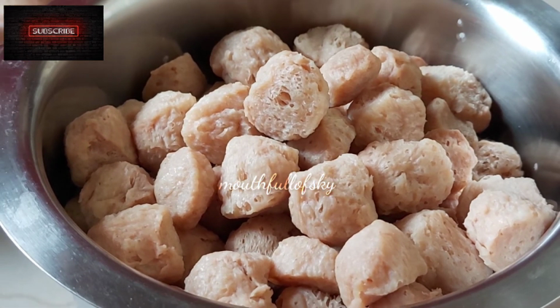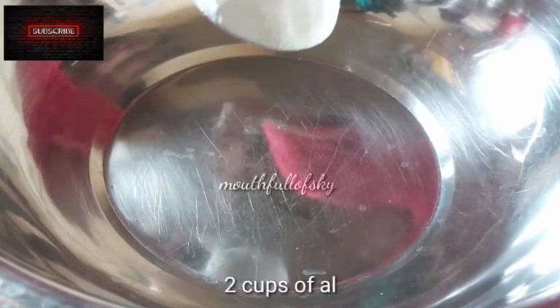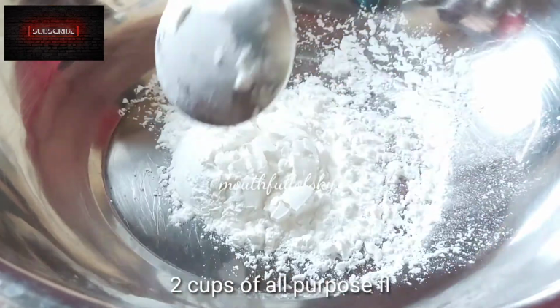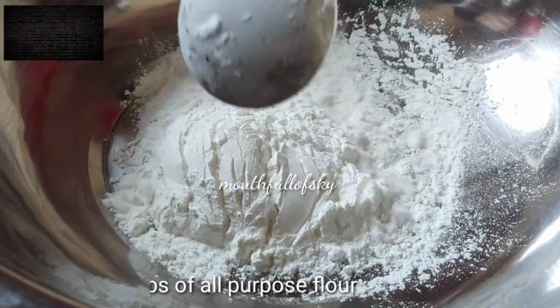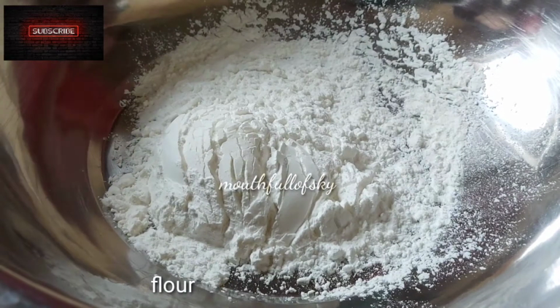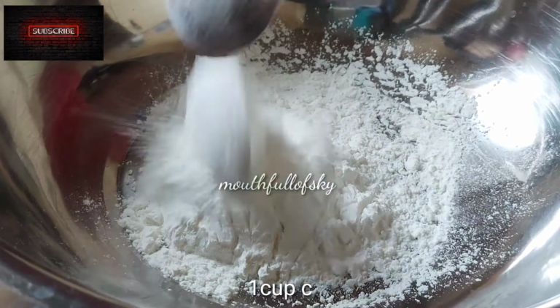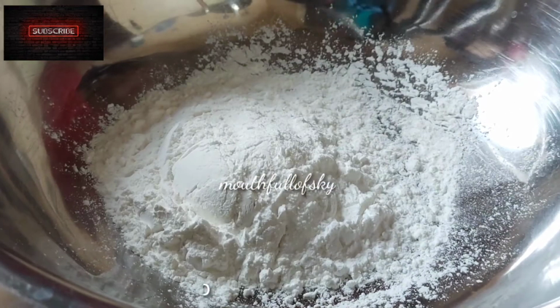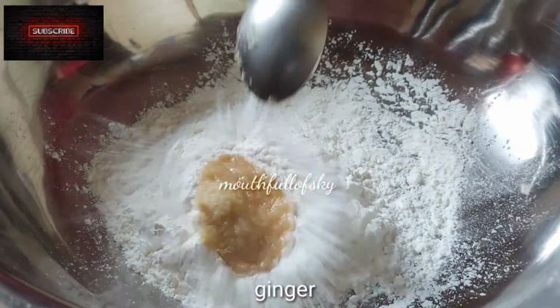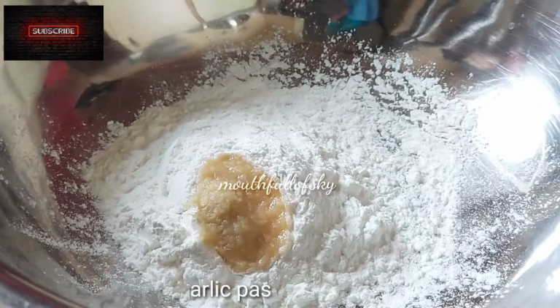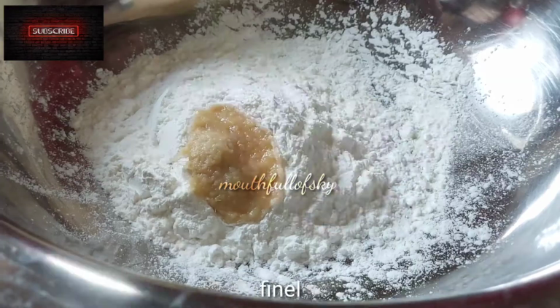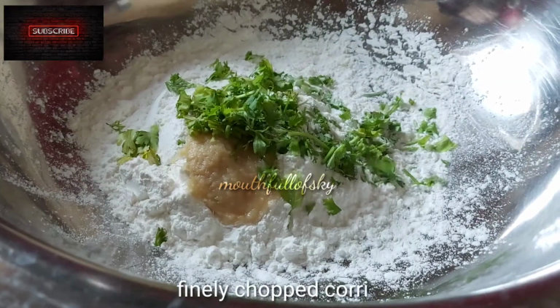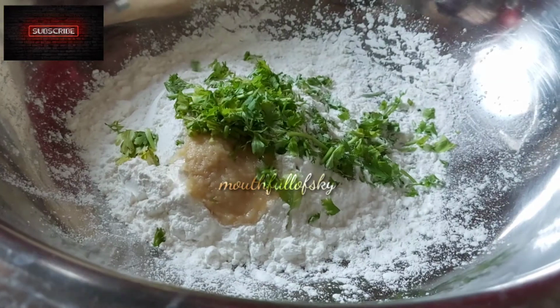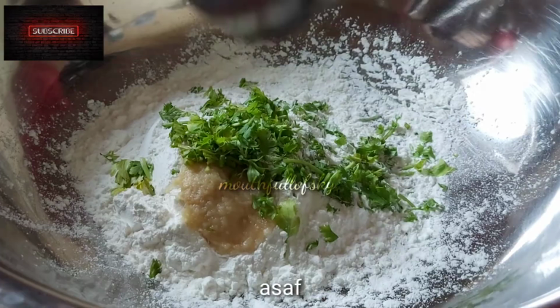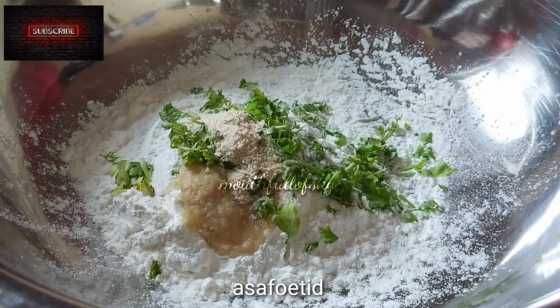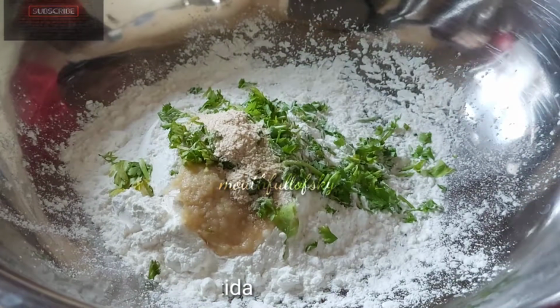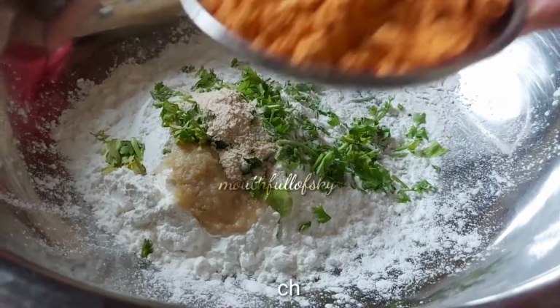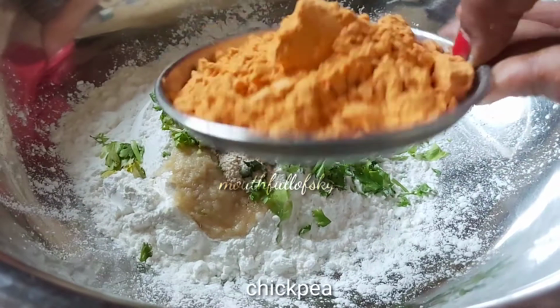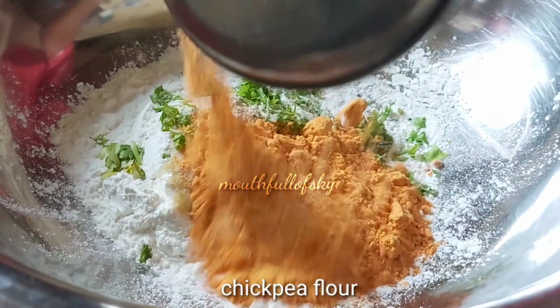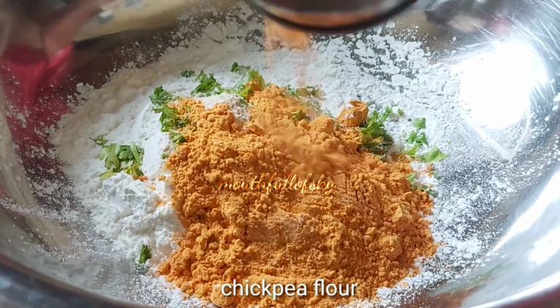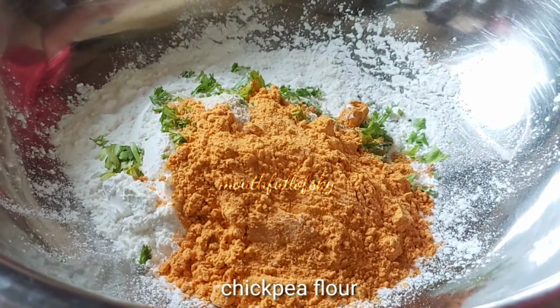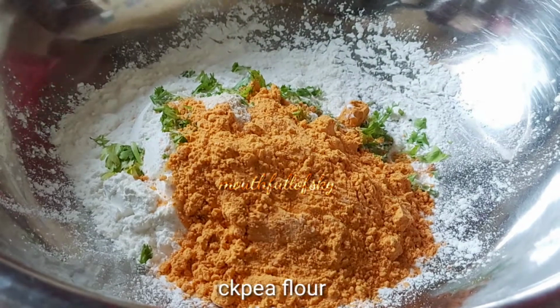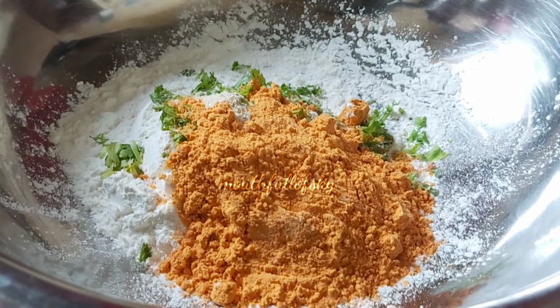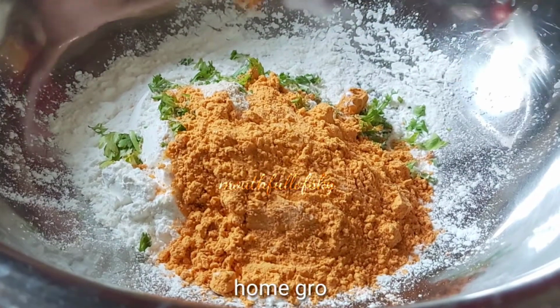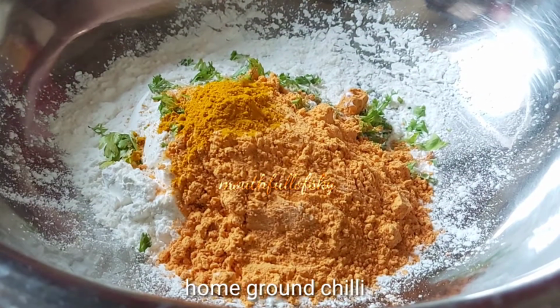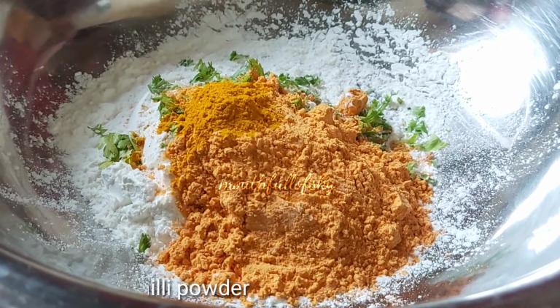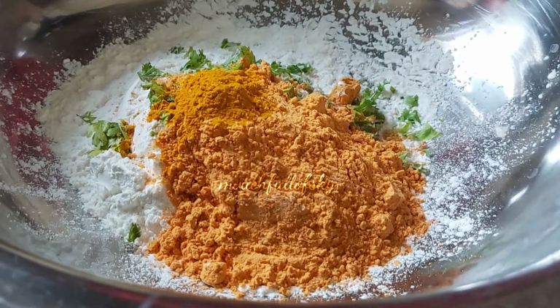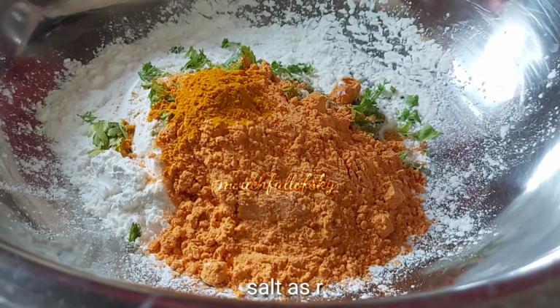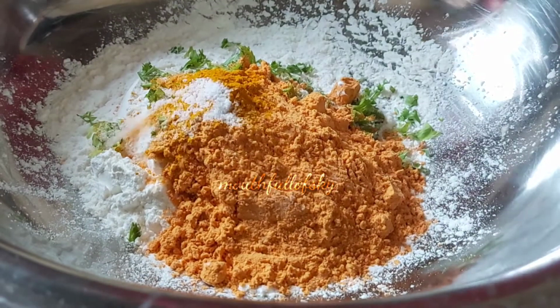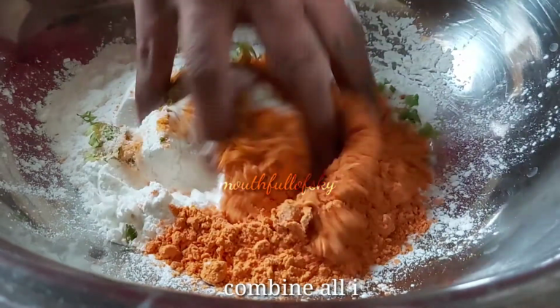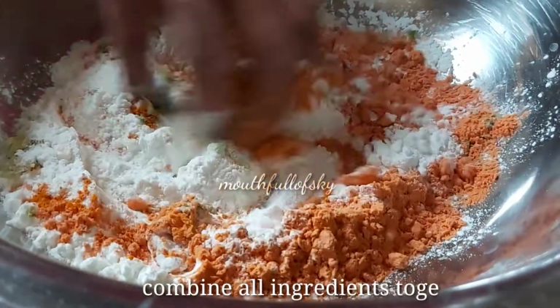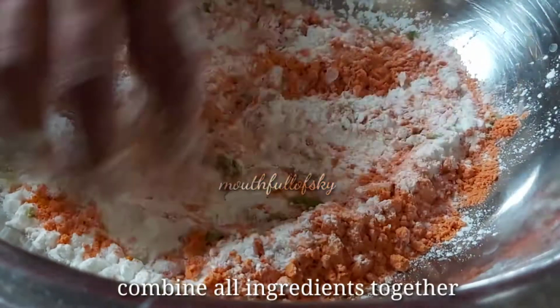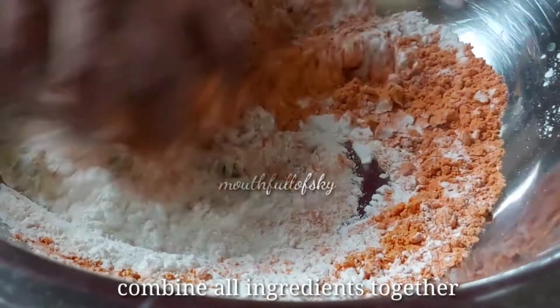For the masala coating, add 2 cups of maida, 1 cup of cornflour, ginger garlic paste, freshly chopped coriander, asafoetida, 1 cup of chickpea flour, half a spoon of chilli powder, and salt as required.